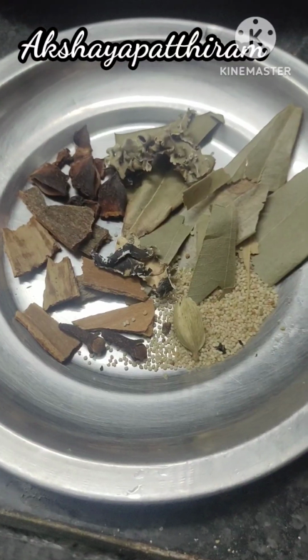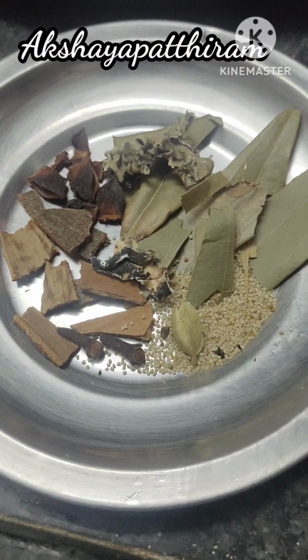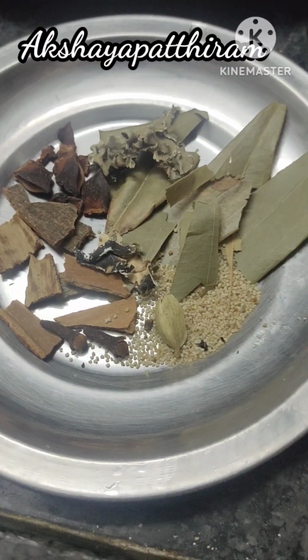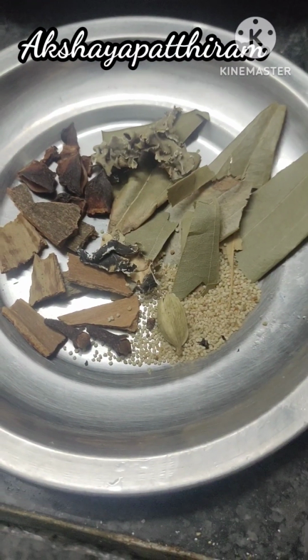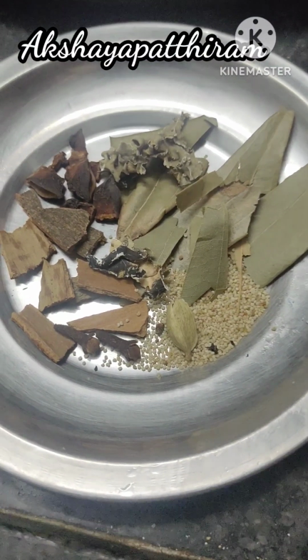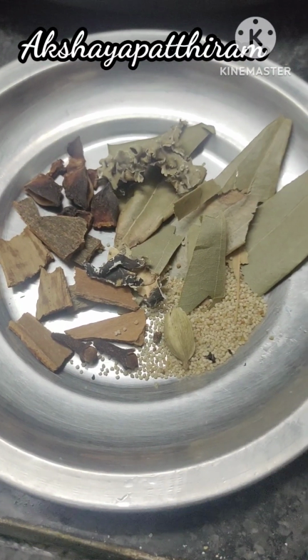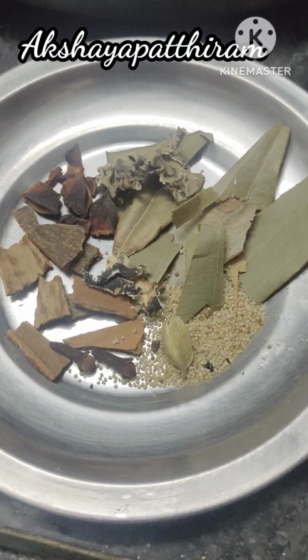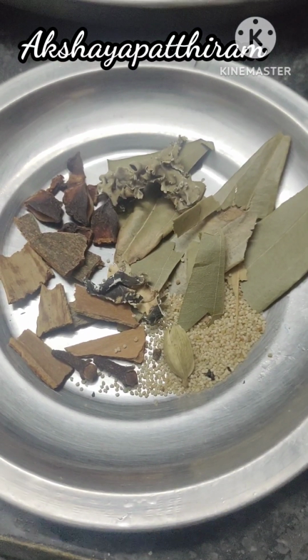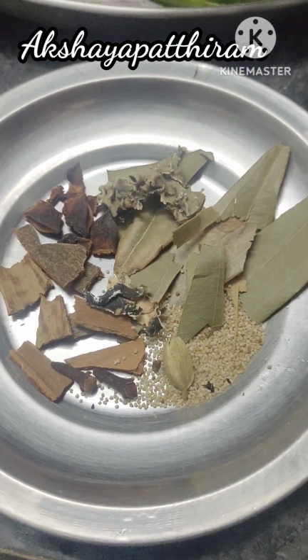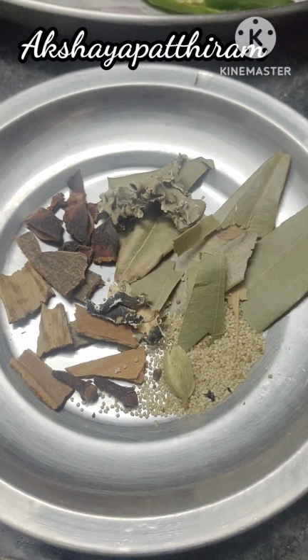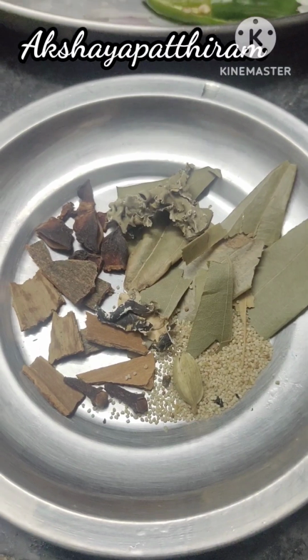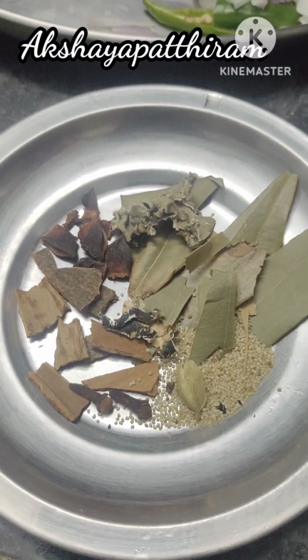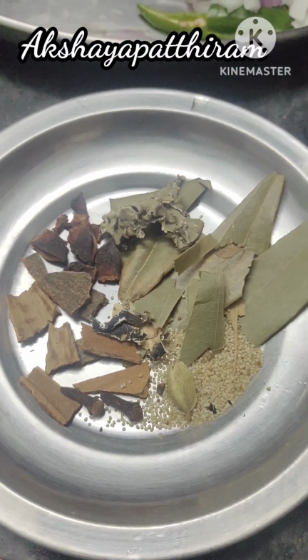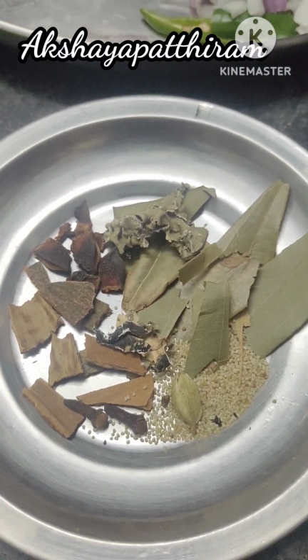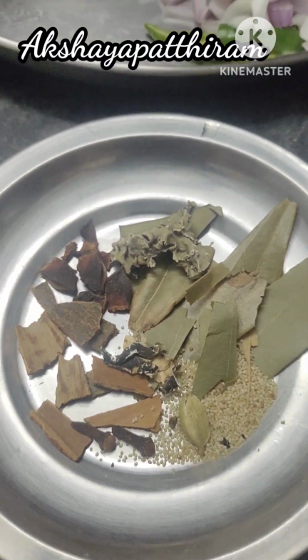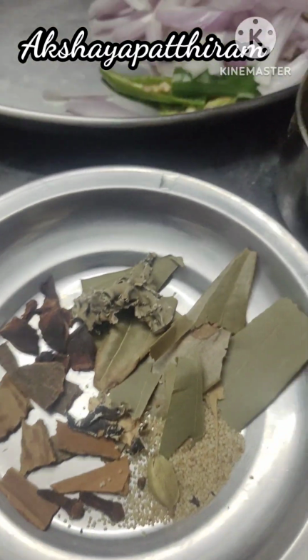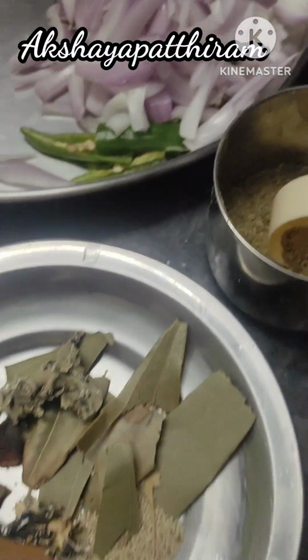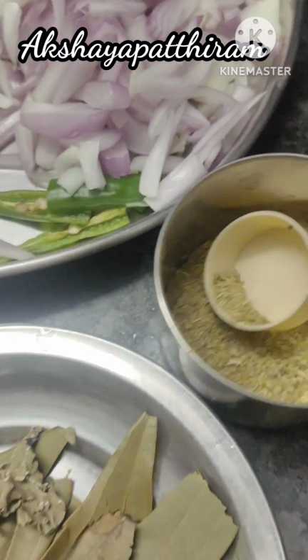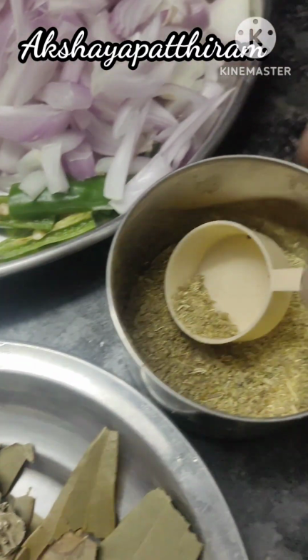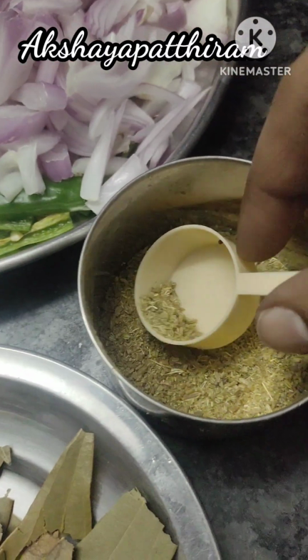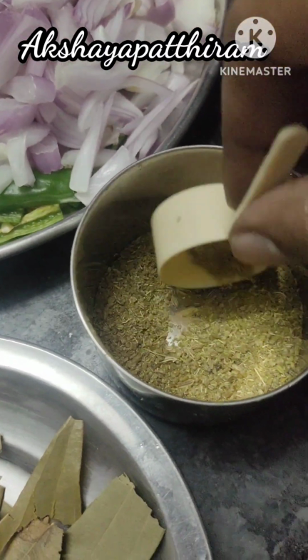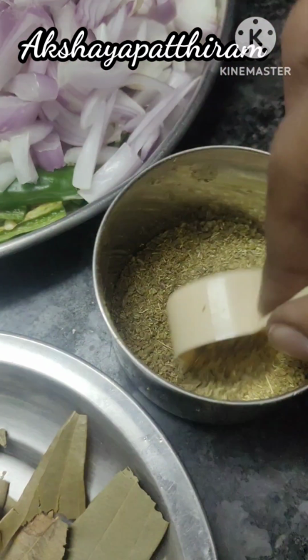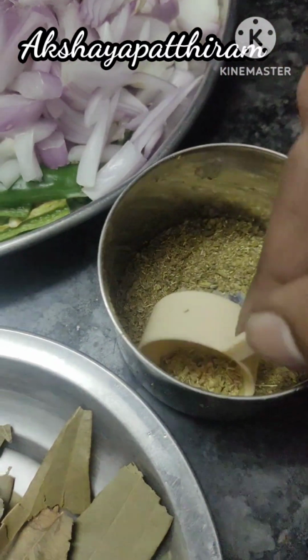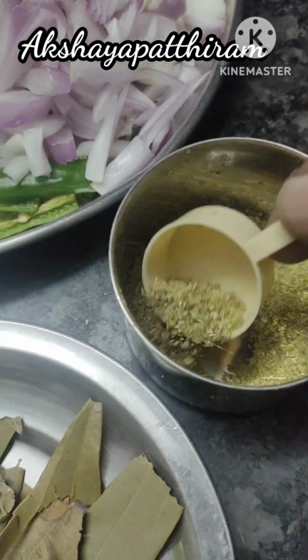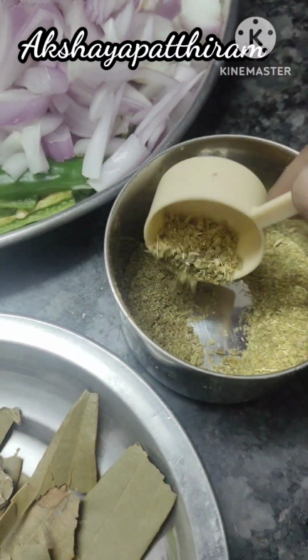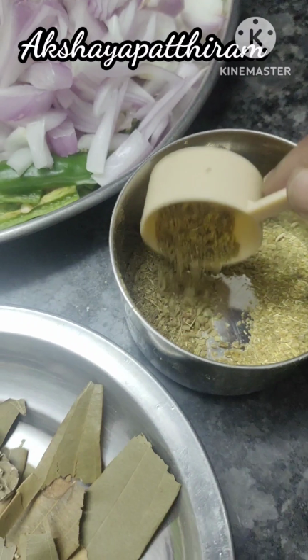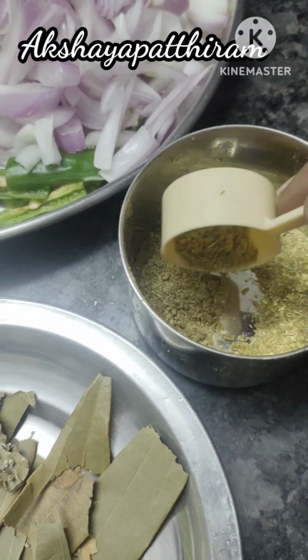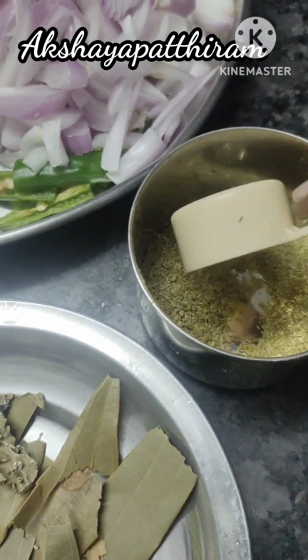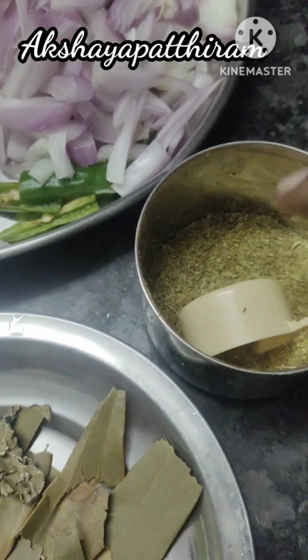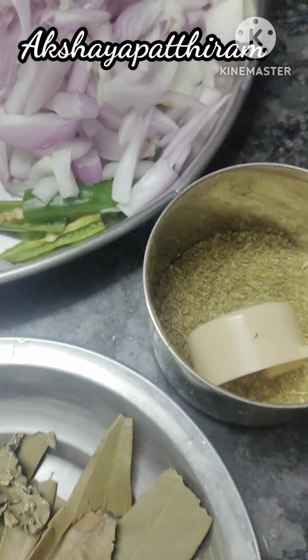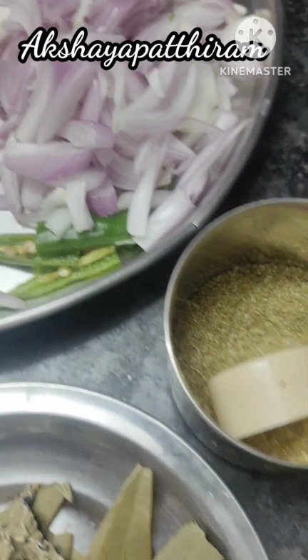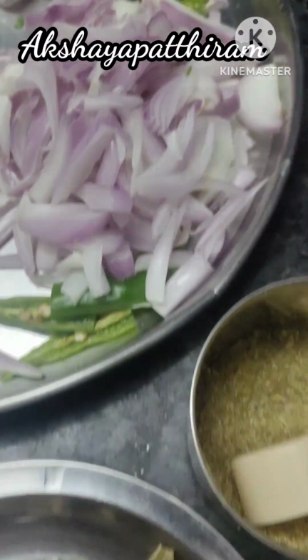This is Whole Masala Spices. We usually use these for Biryani Pulao. Let's add a little taste — we have a taste flavour.